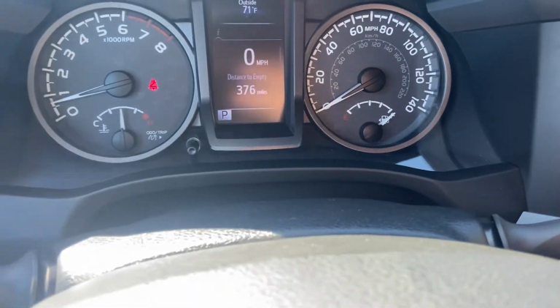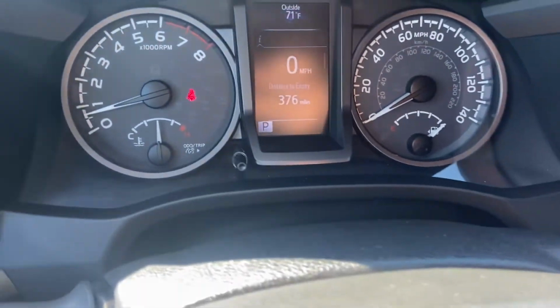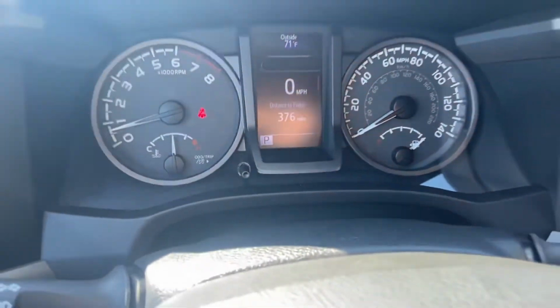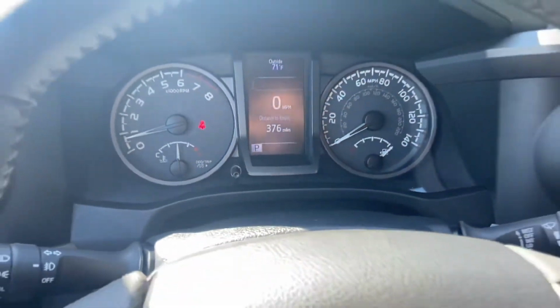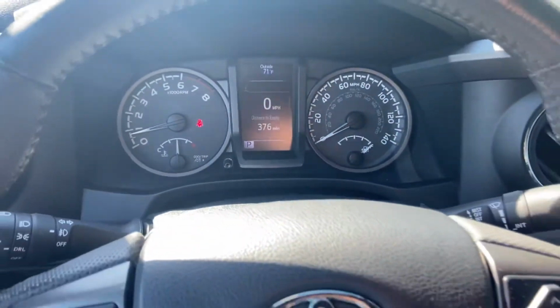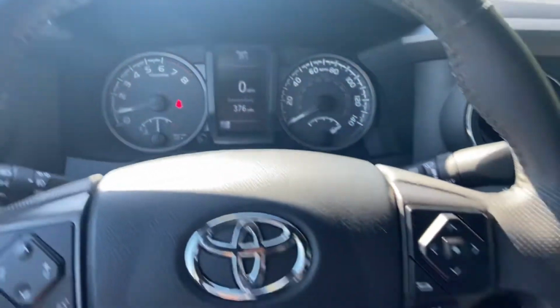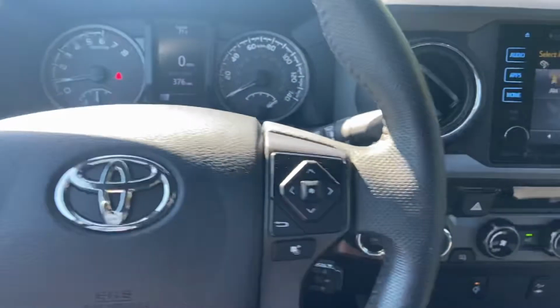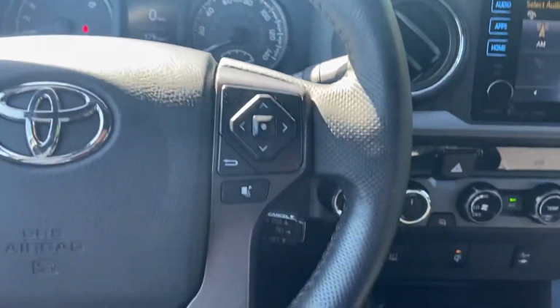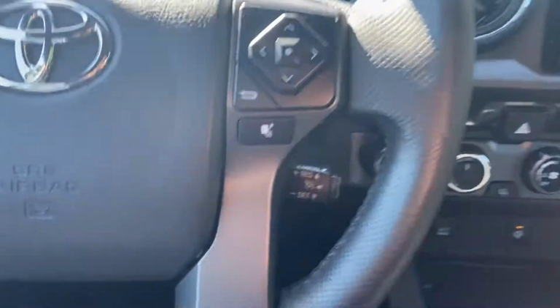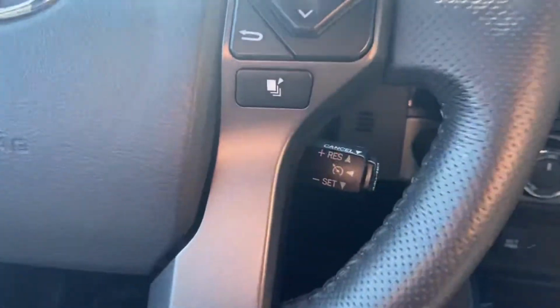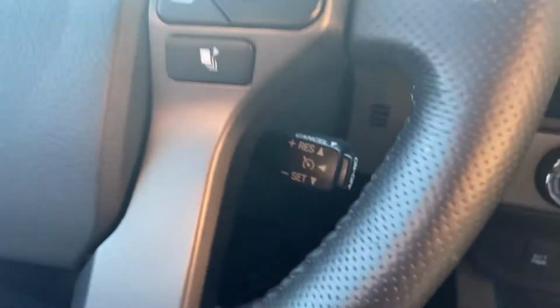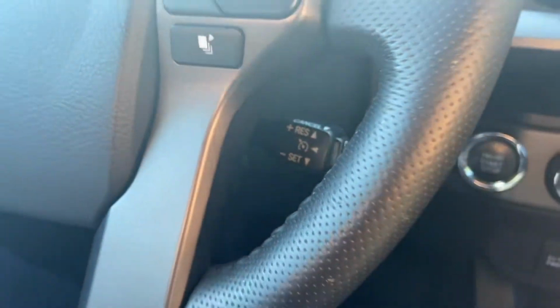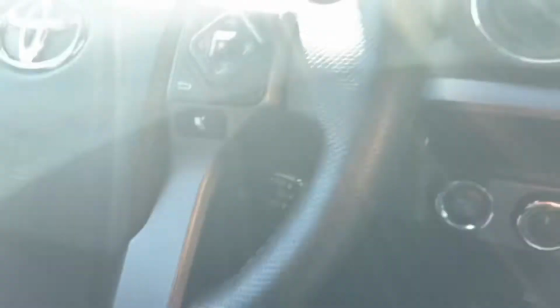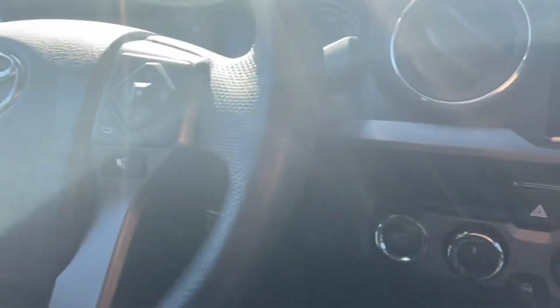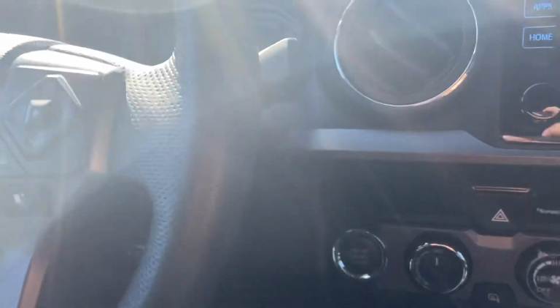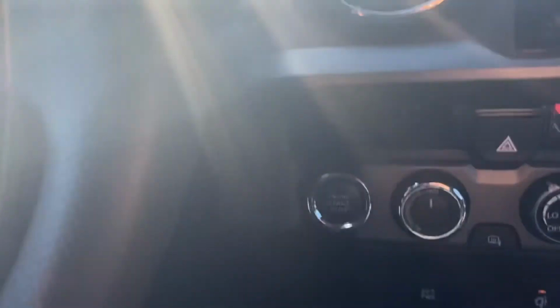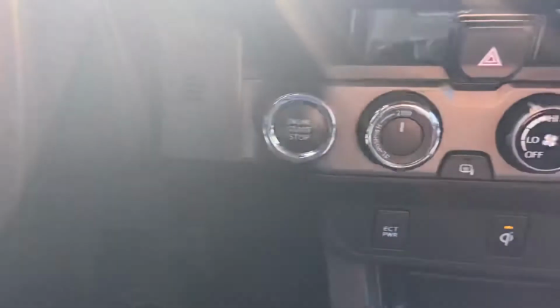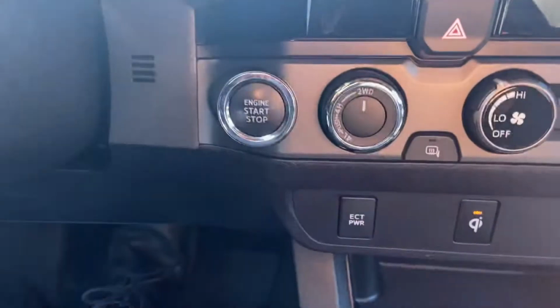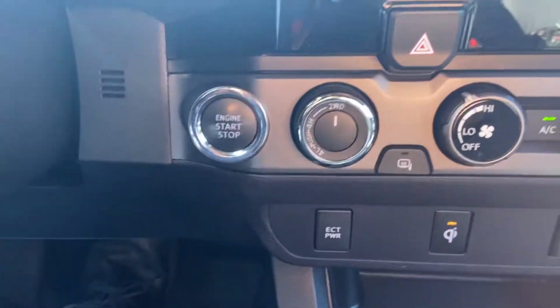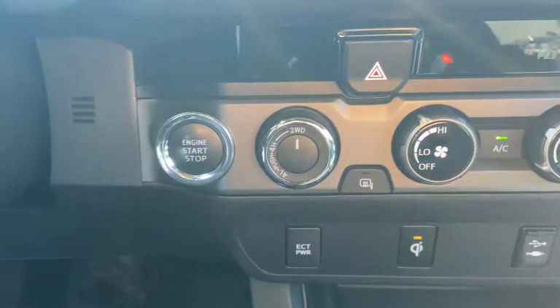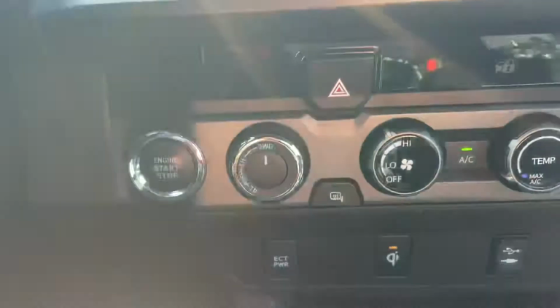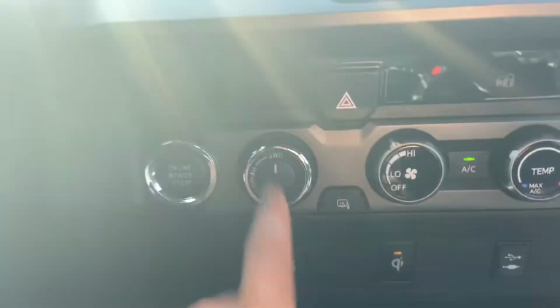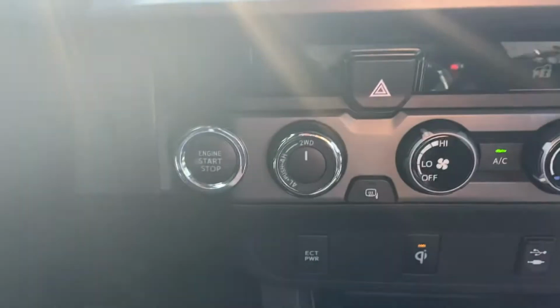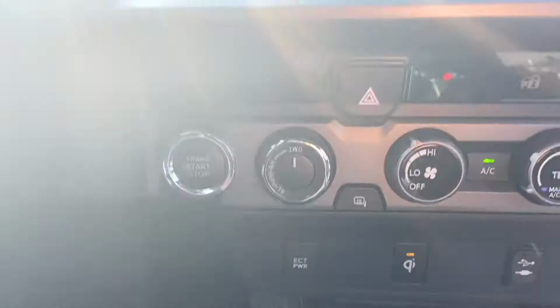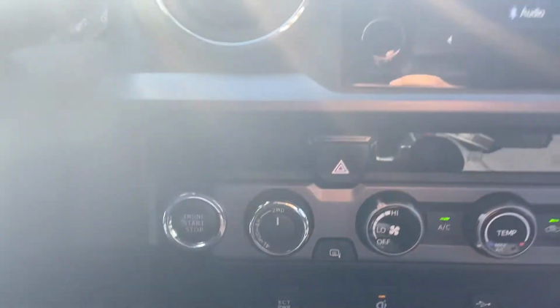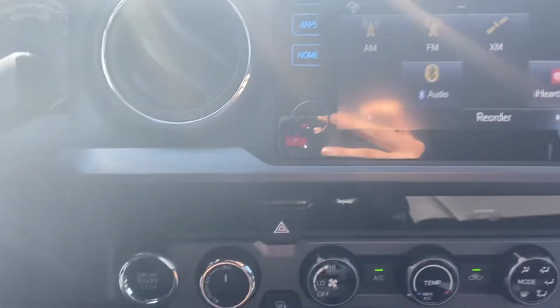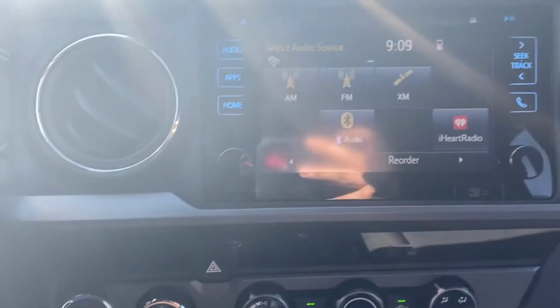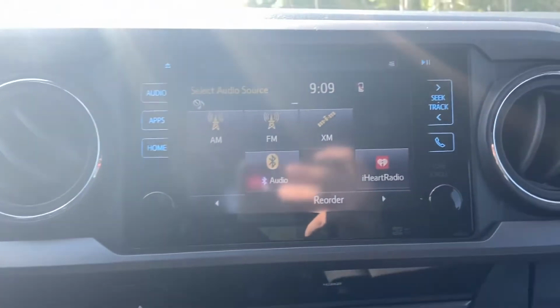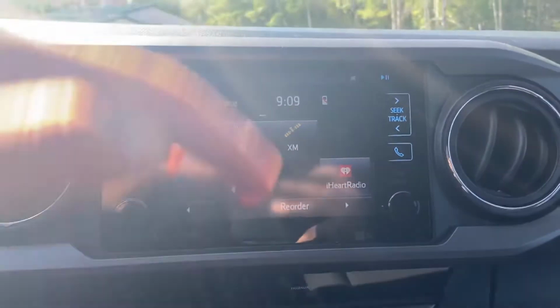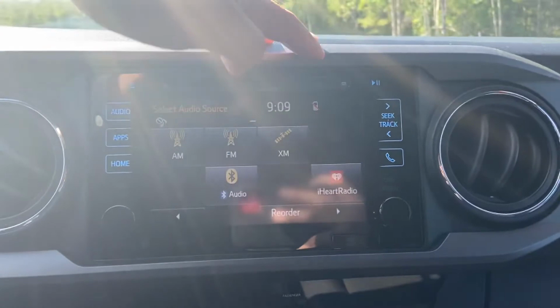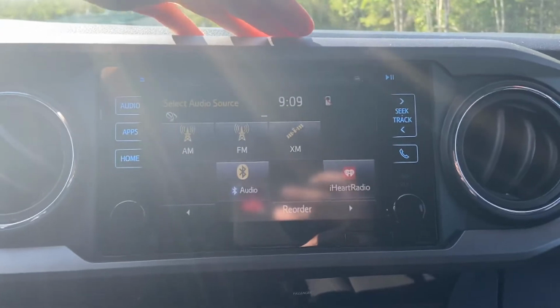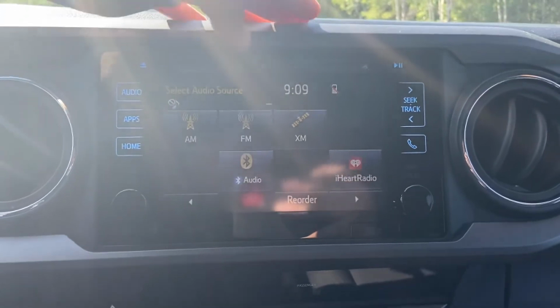Got a little over 27,000 miles on this Tacoma. Got your cruise control behind the wheel there, your push to start, and that's your four-wheel drive controls right here.